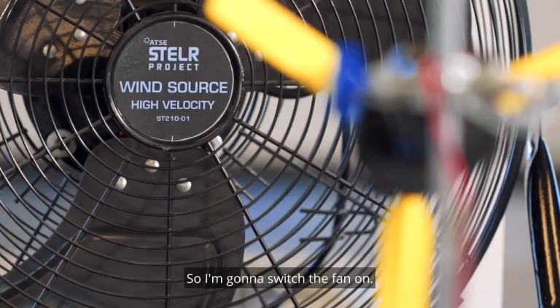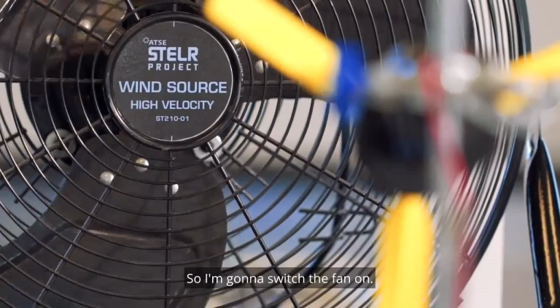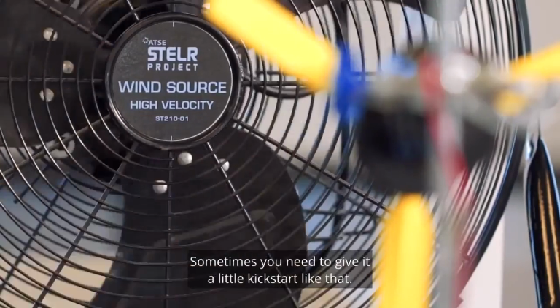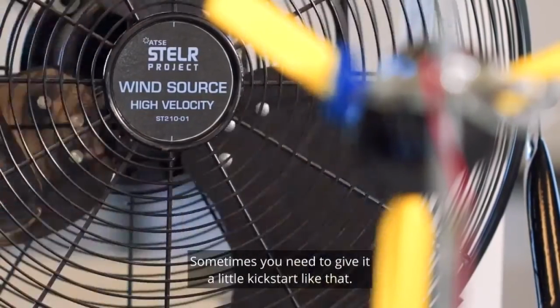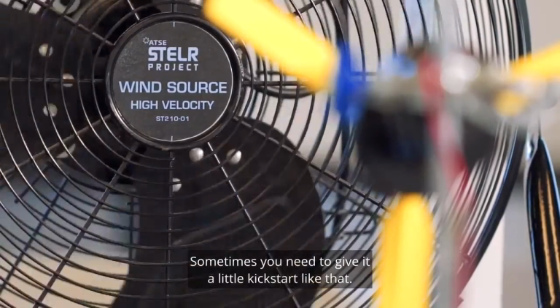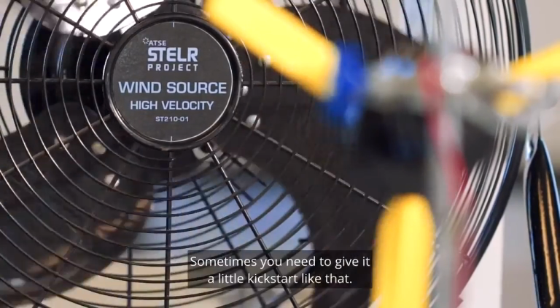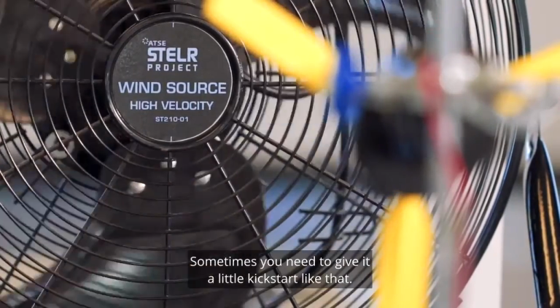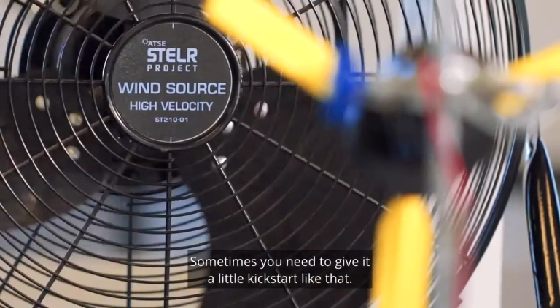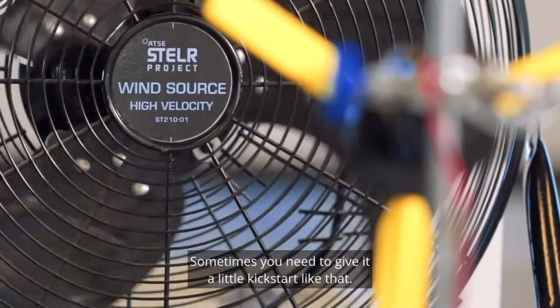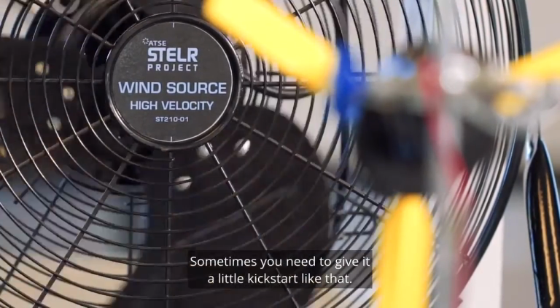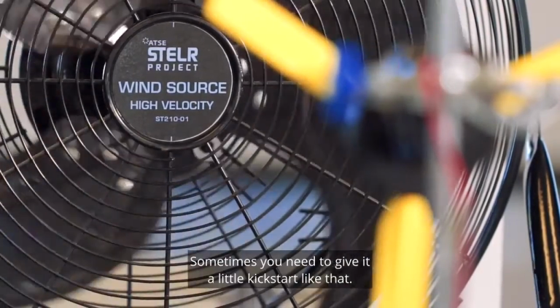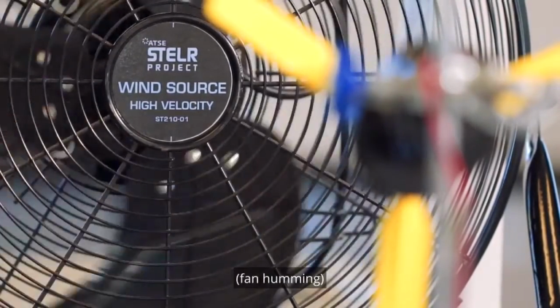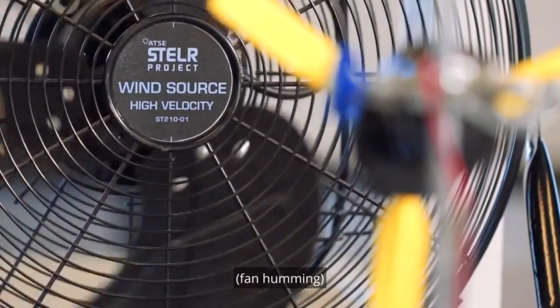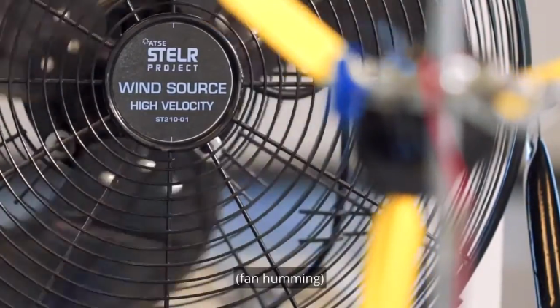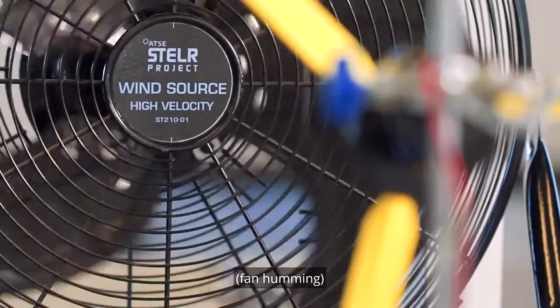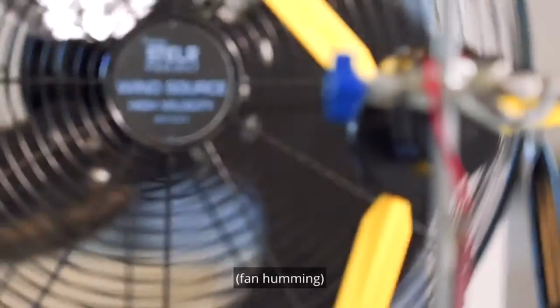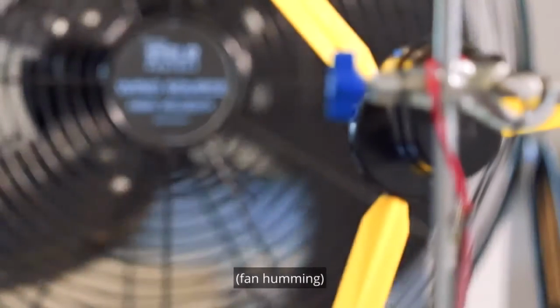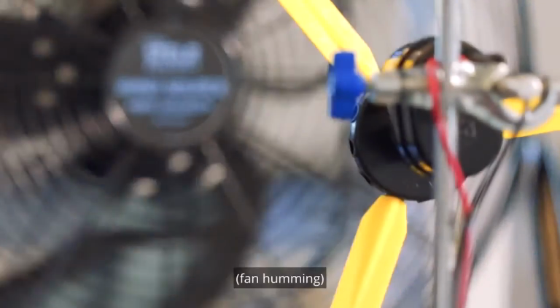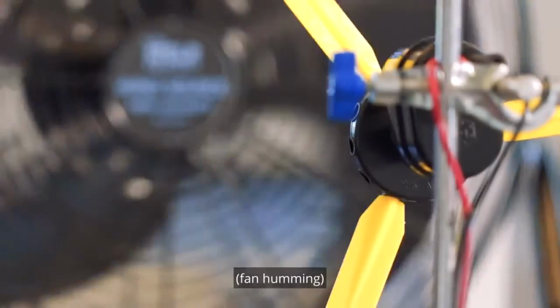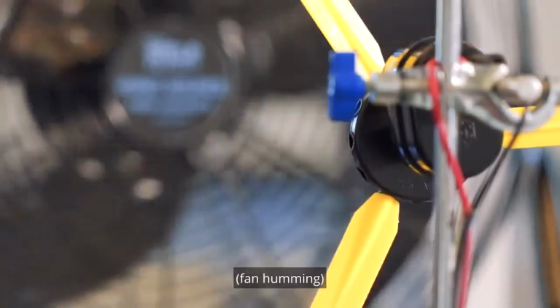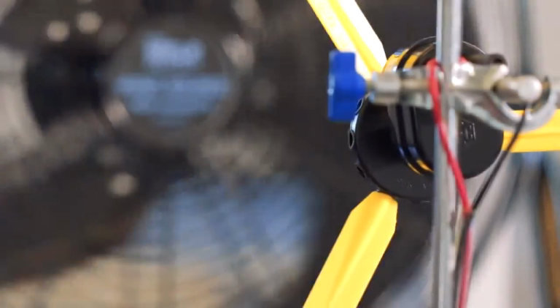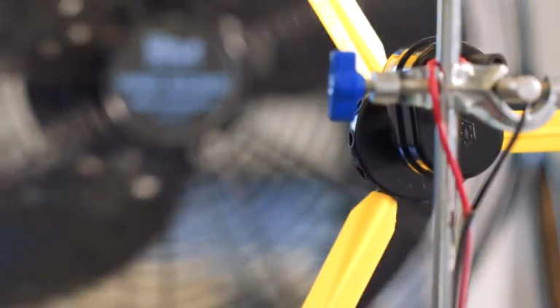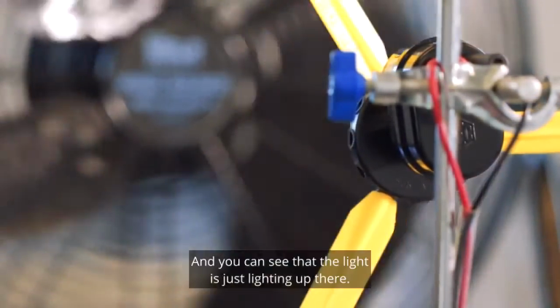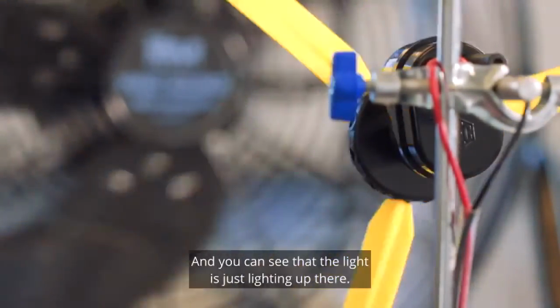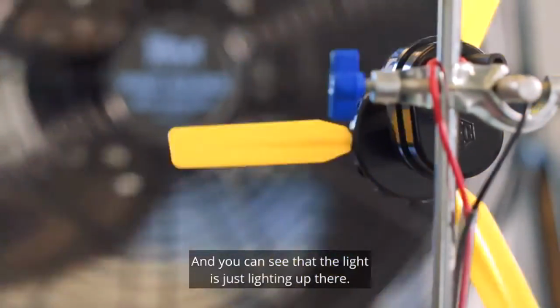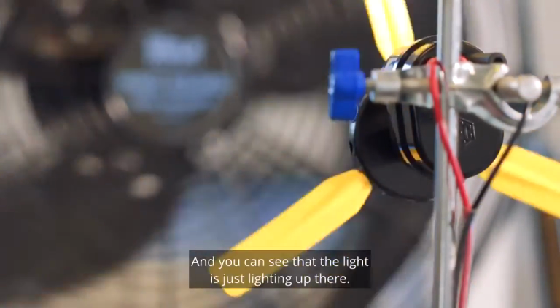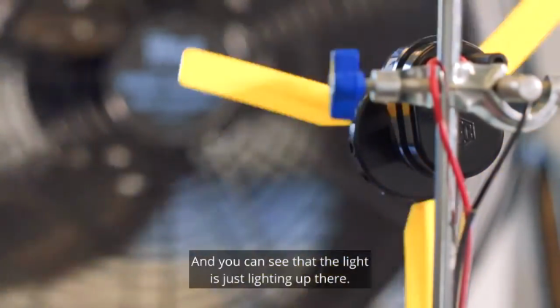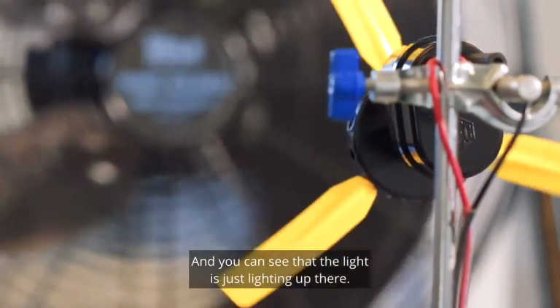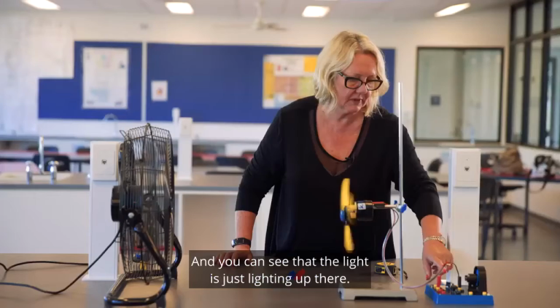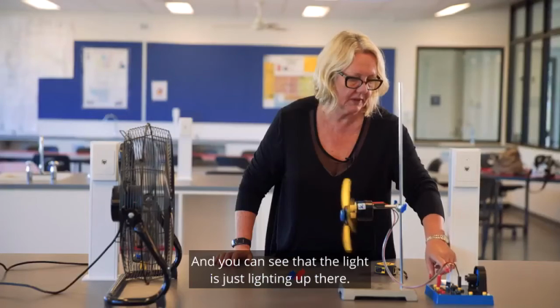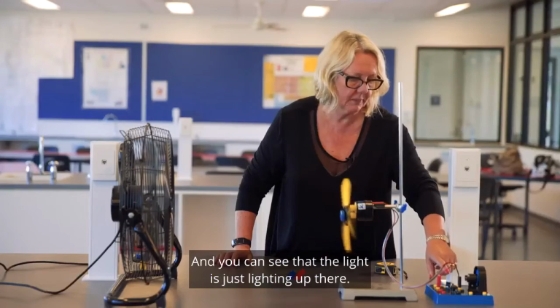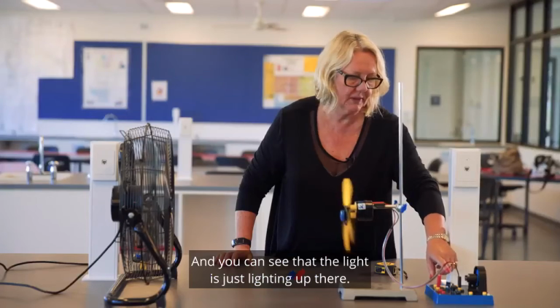I'm going to give it a little kick start like that. And you can see that the light is just lighting up there.